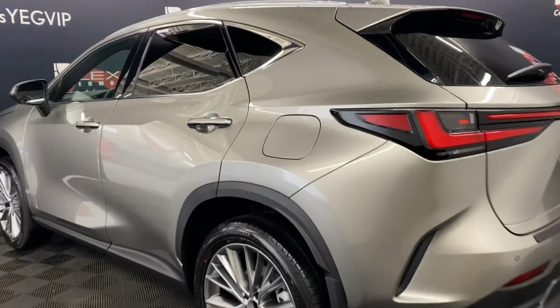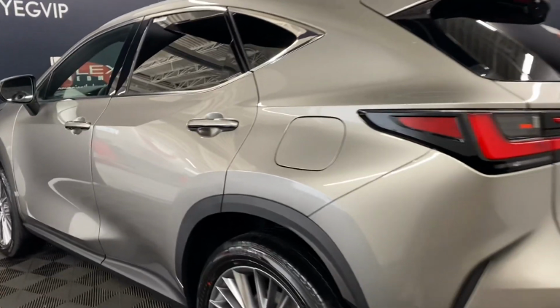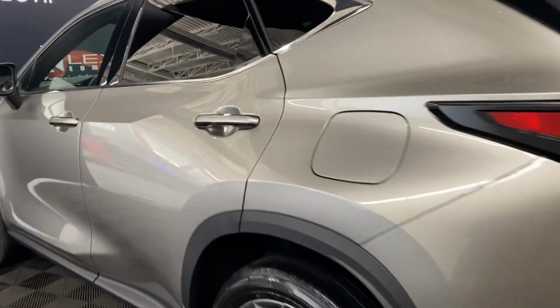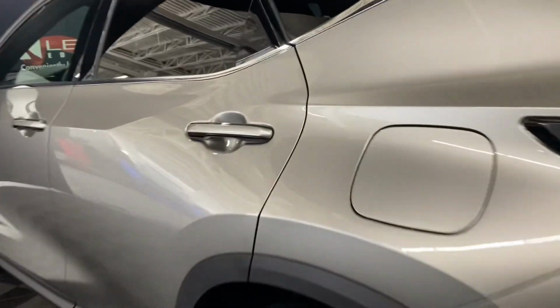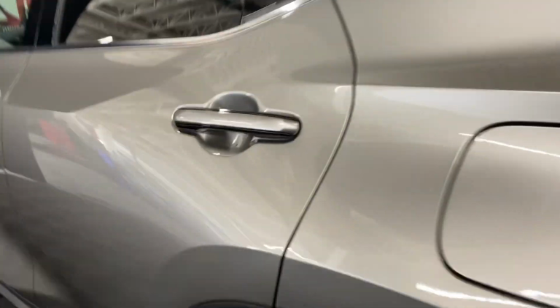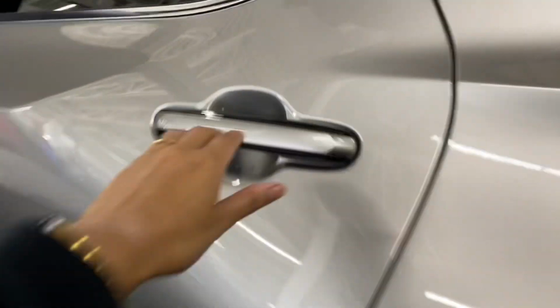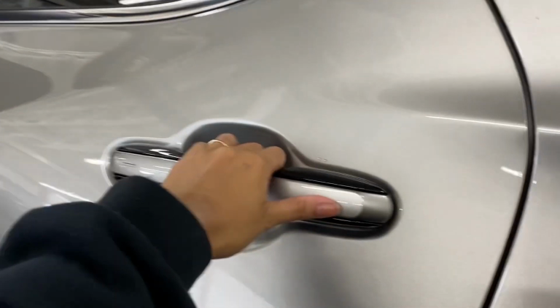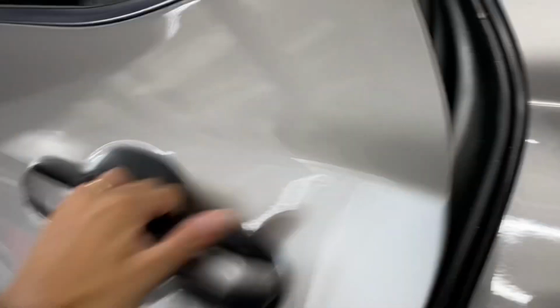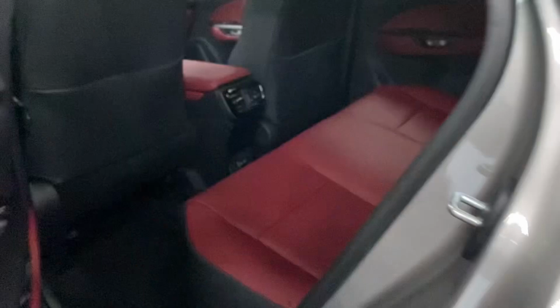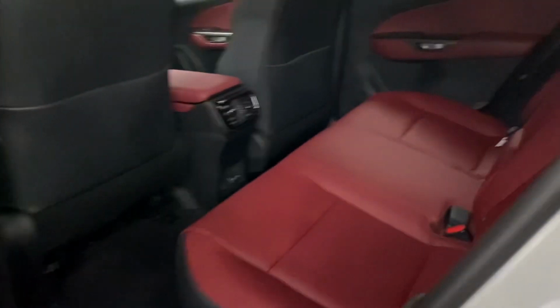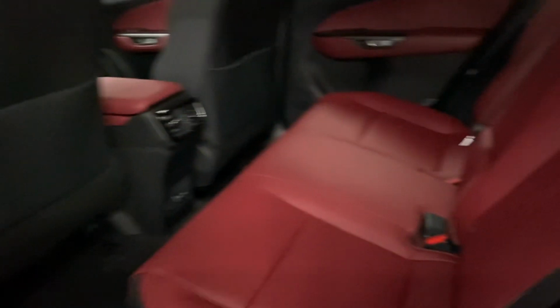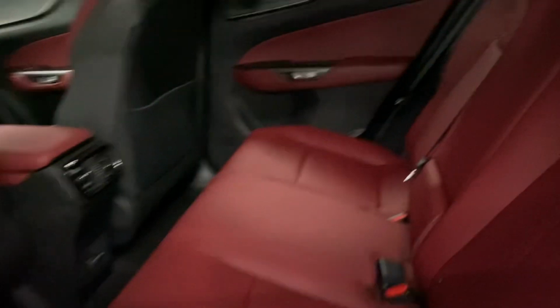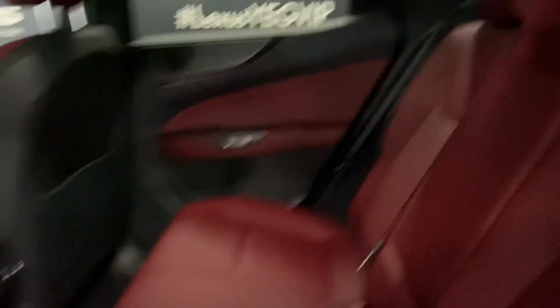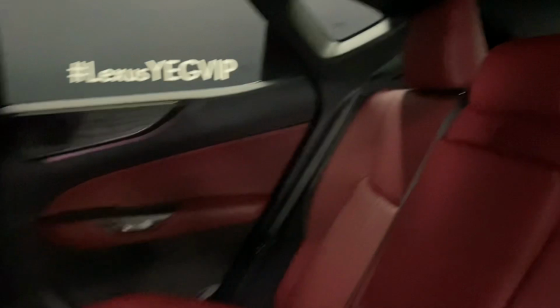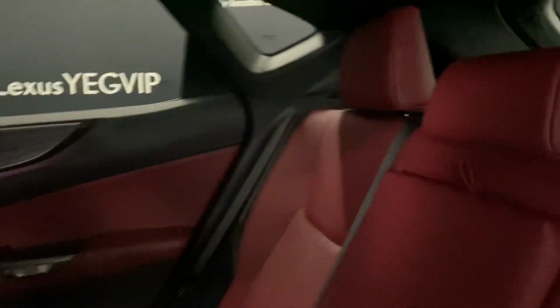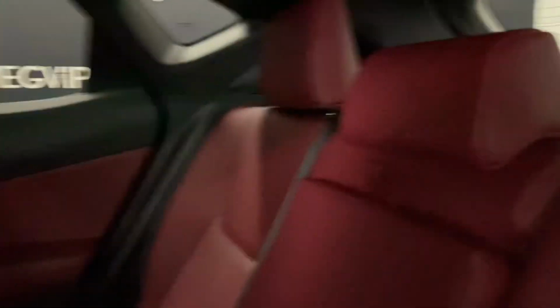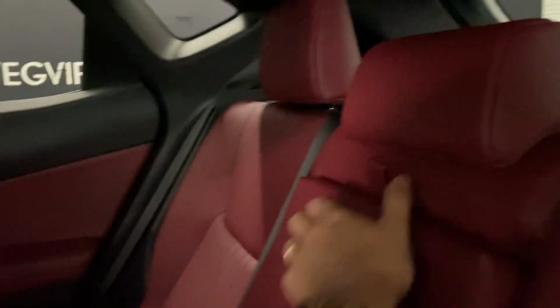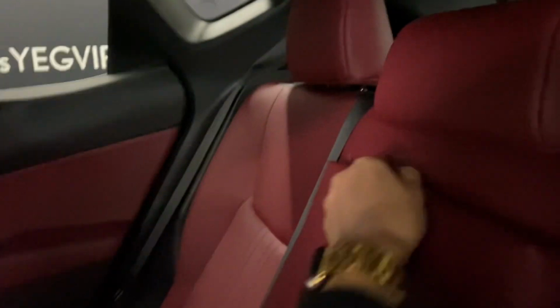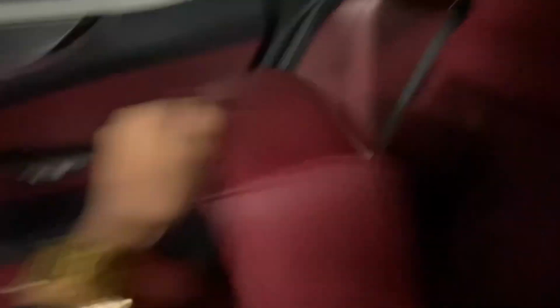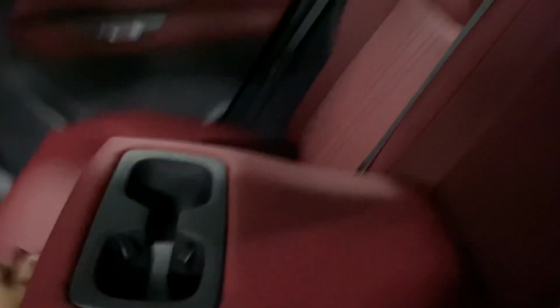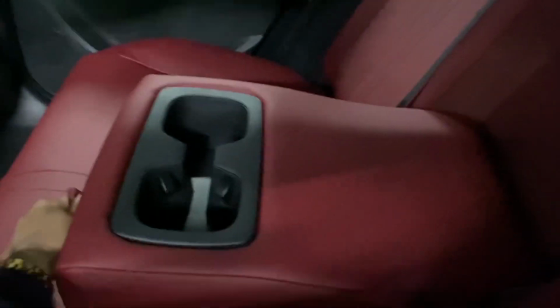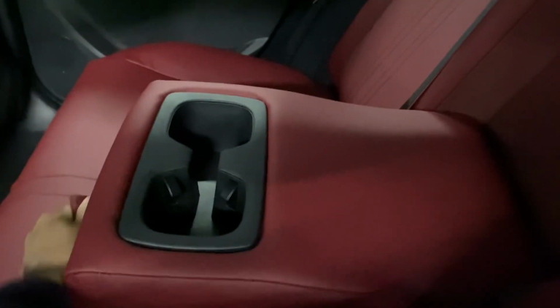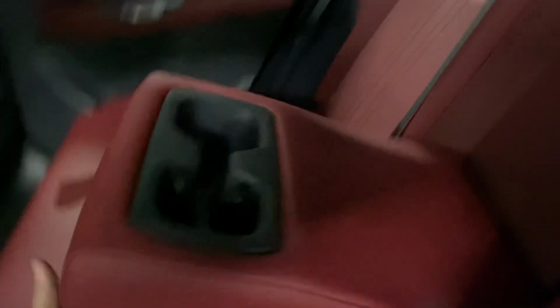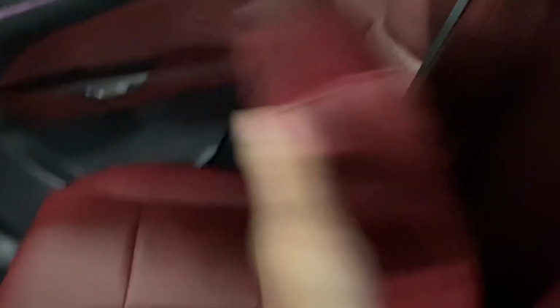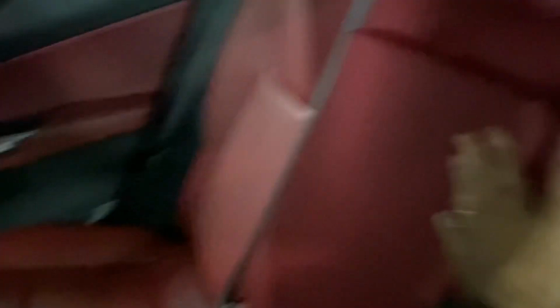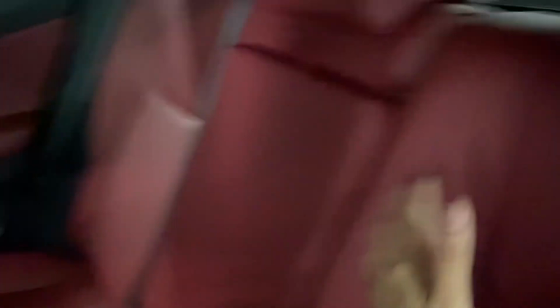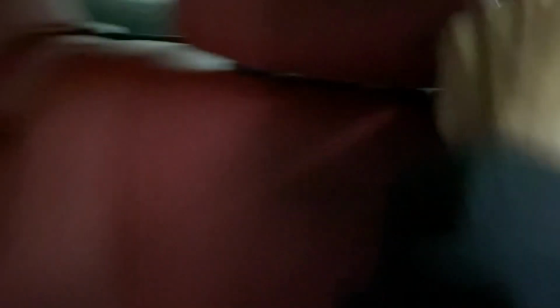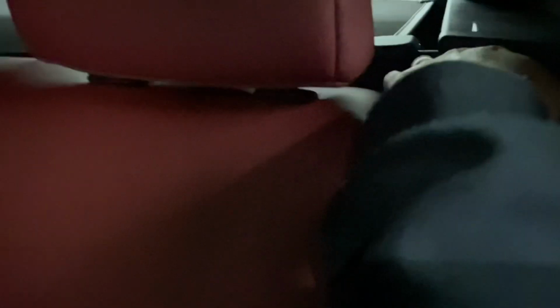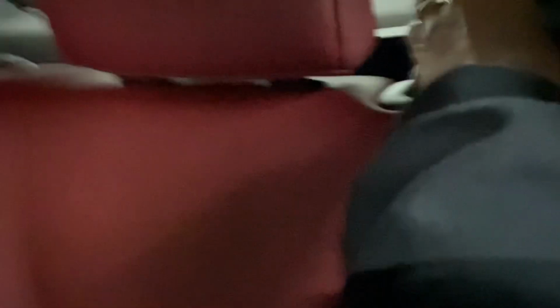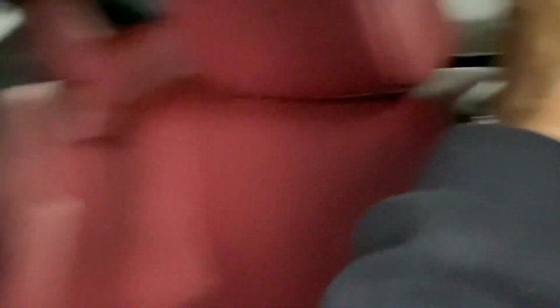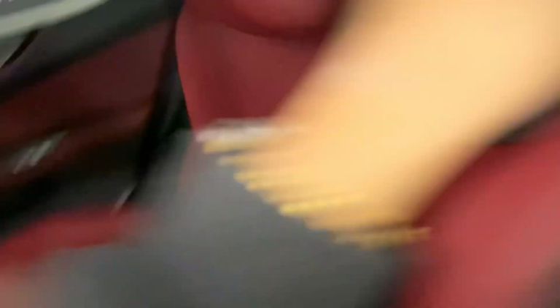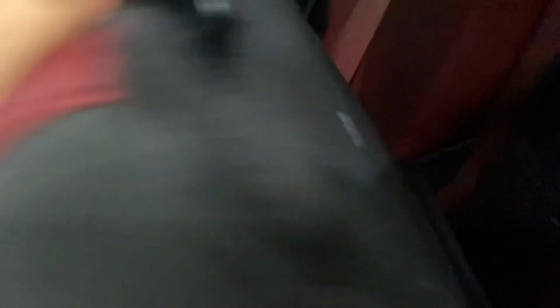Heading into the rear seats, you have cup holders and armrests in the middle, and latches above the seat to release them.